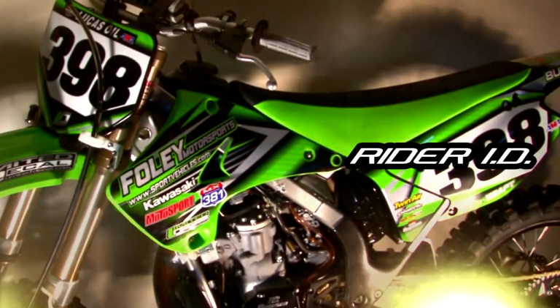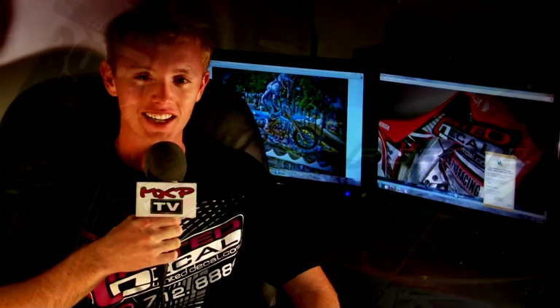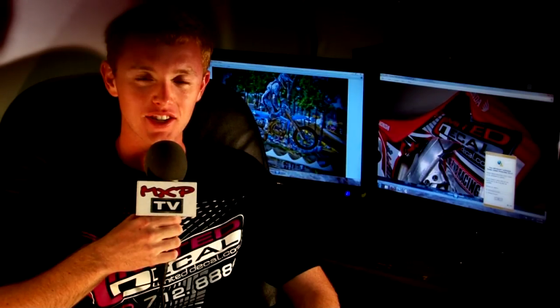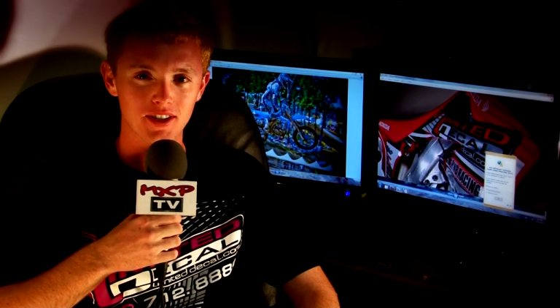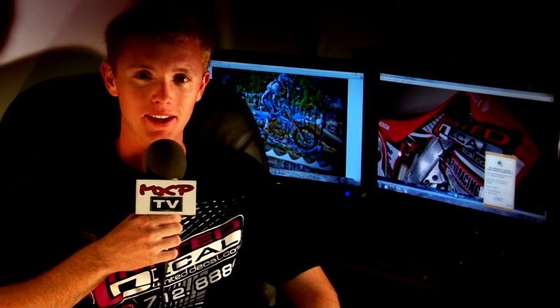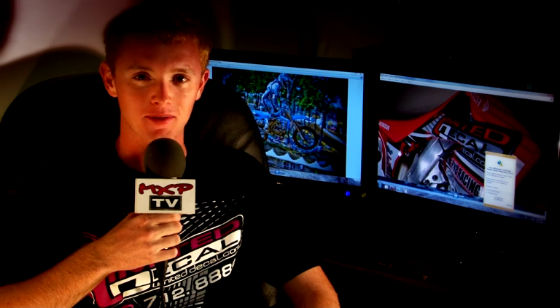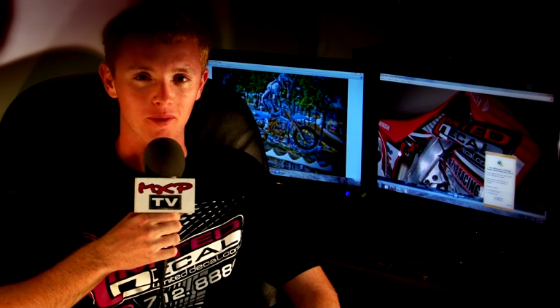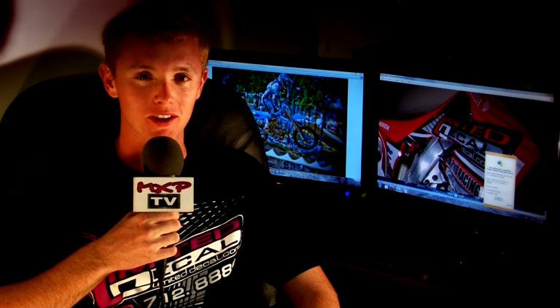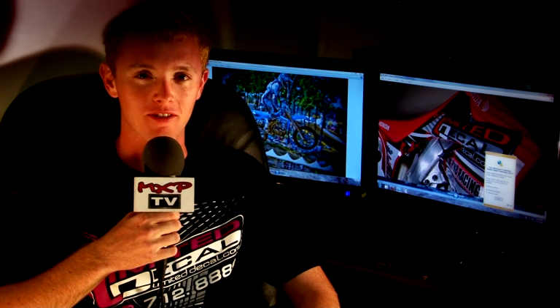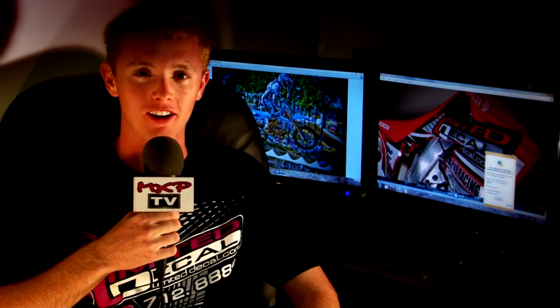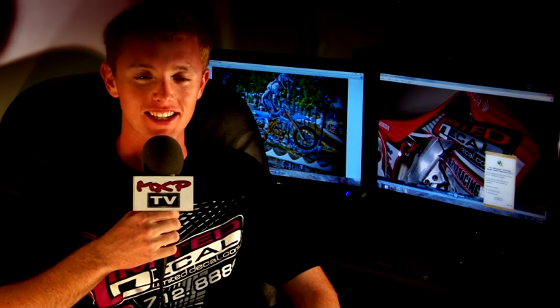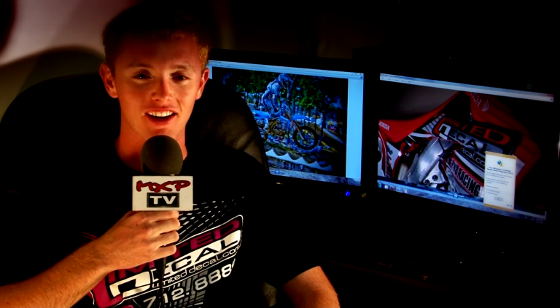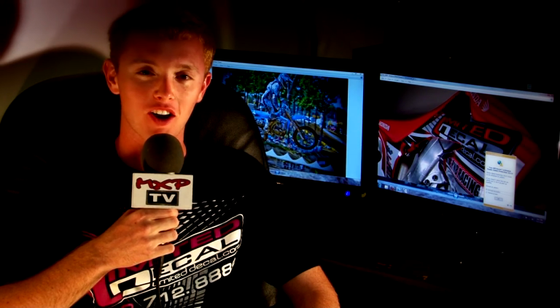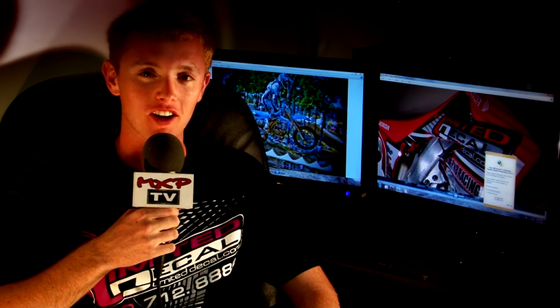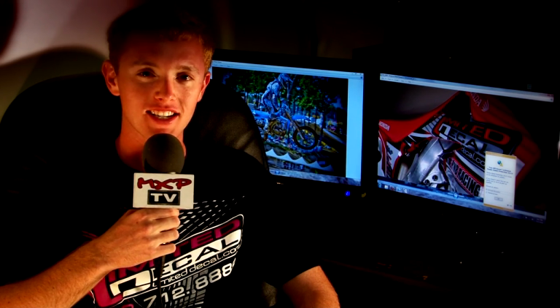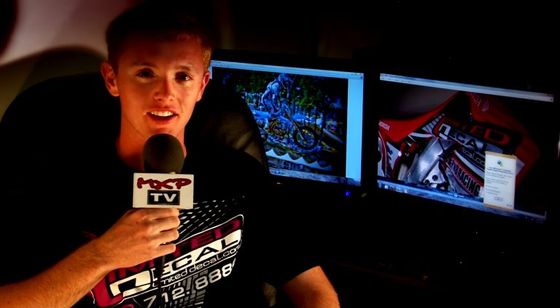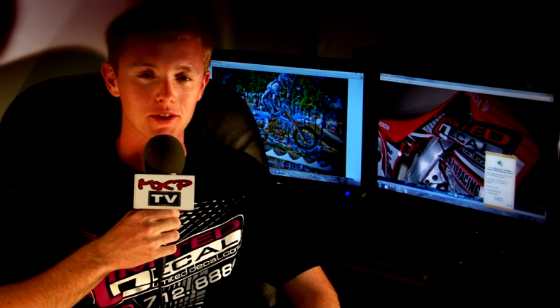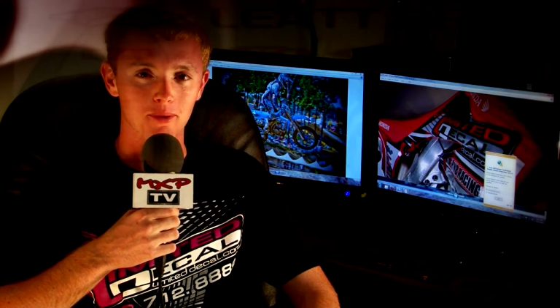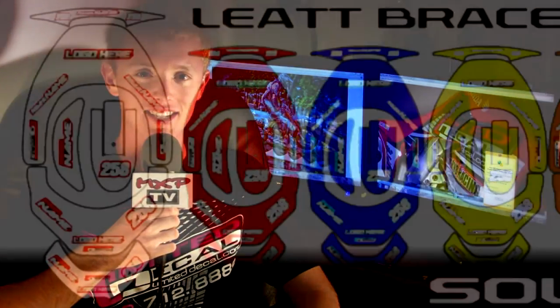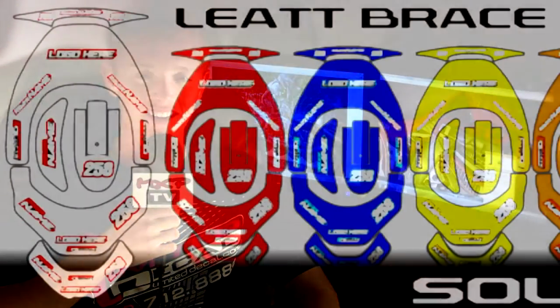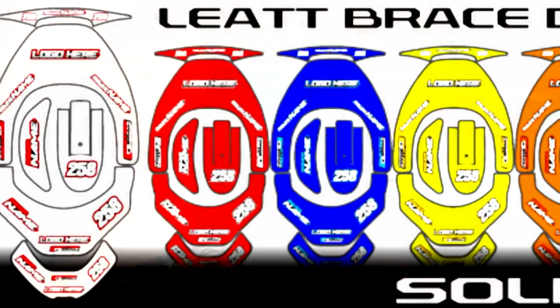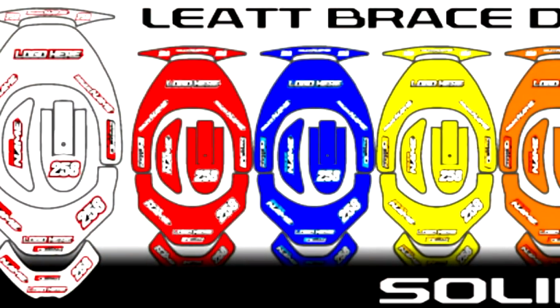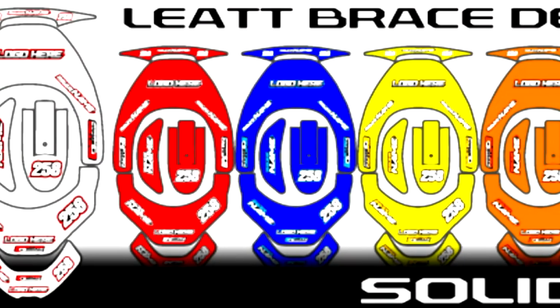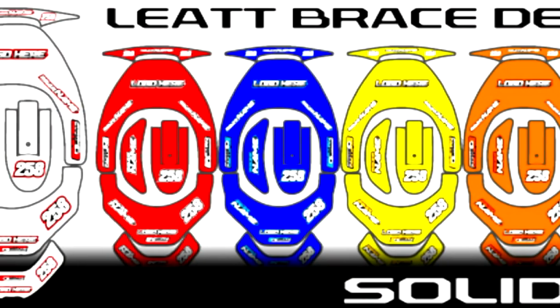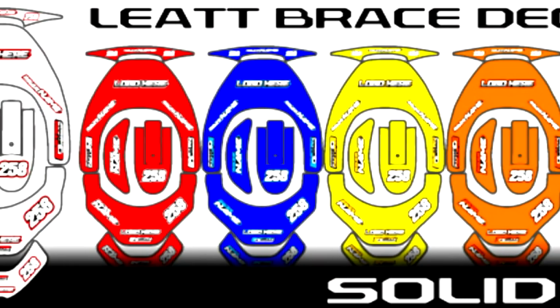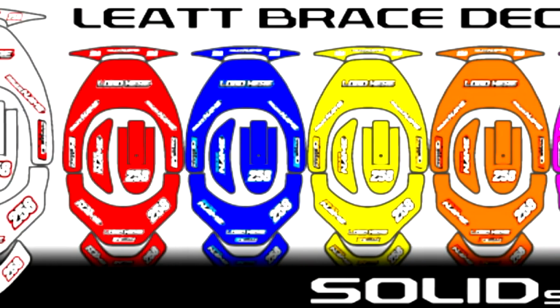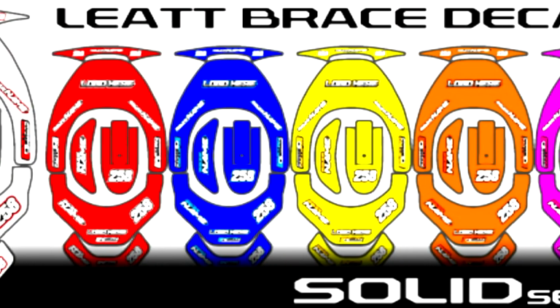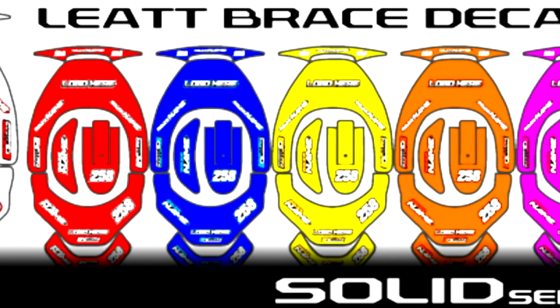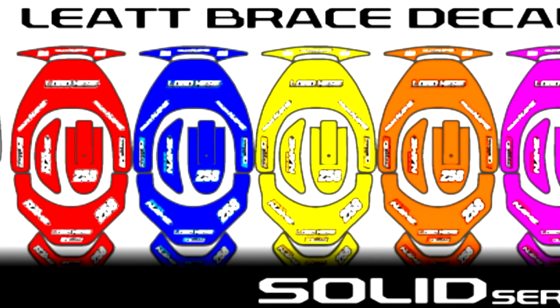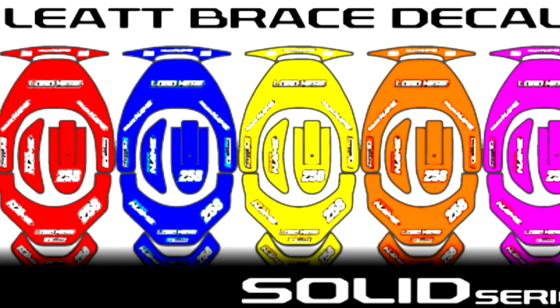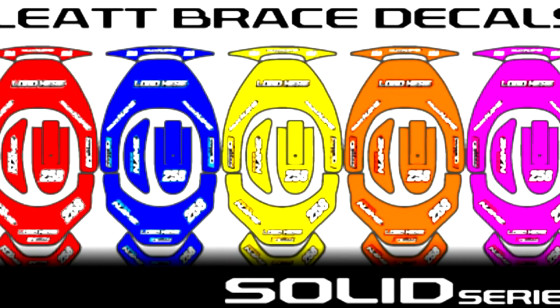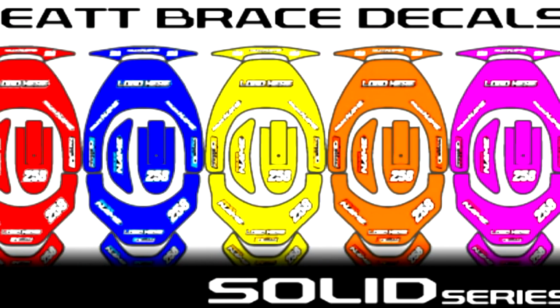In addition to our semi-custom line, we also have our Rider ID line. Our Rider ID line includes neck brace decal kits, jersey lettering, and our most popular Rider ID sheets.